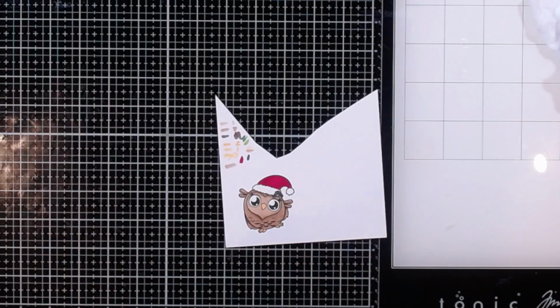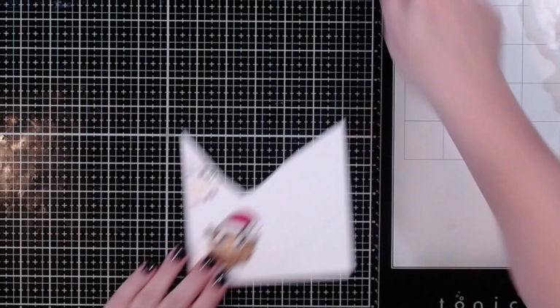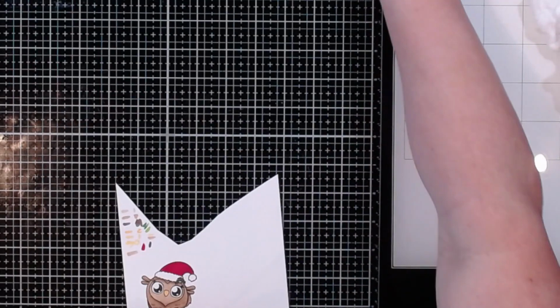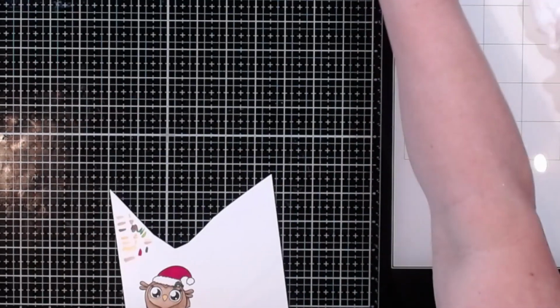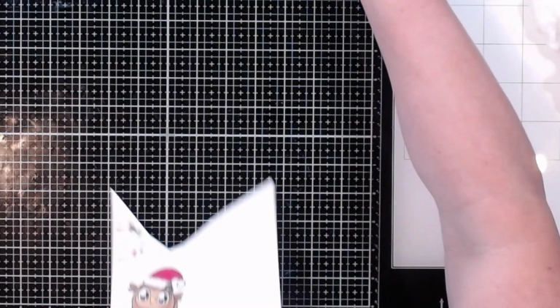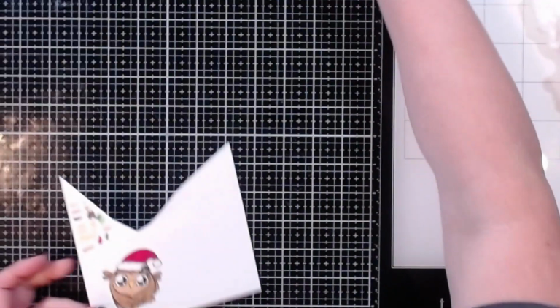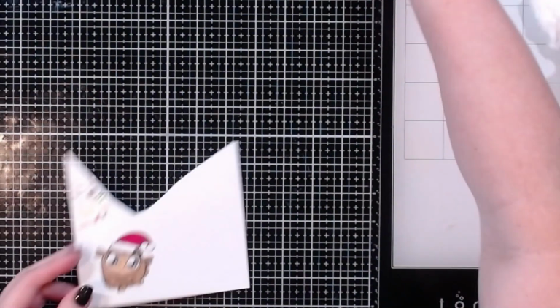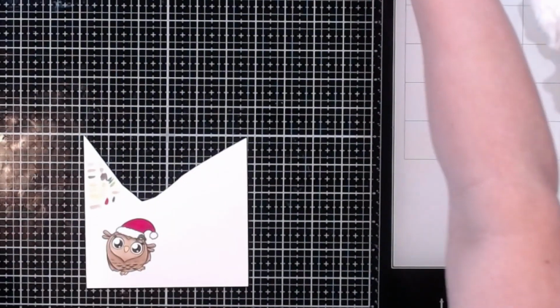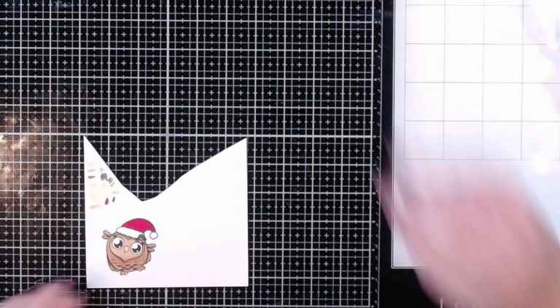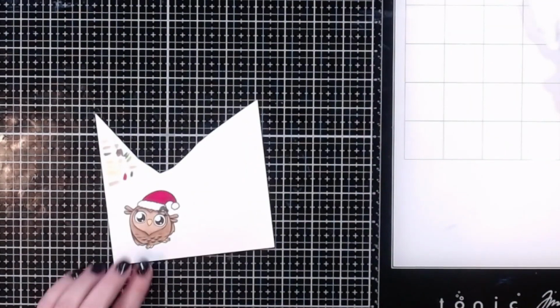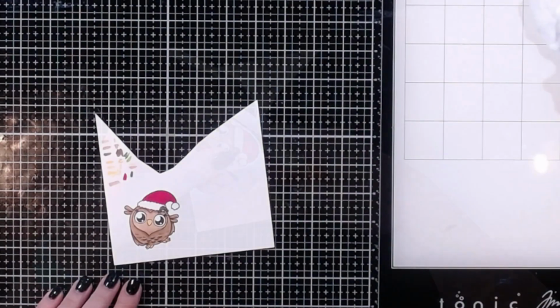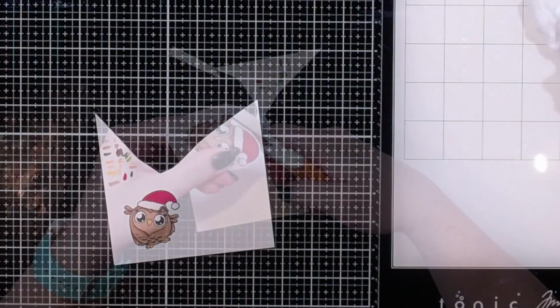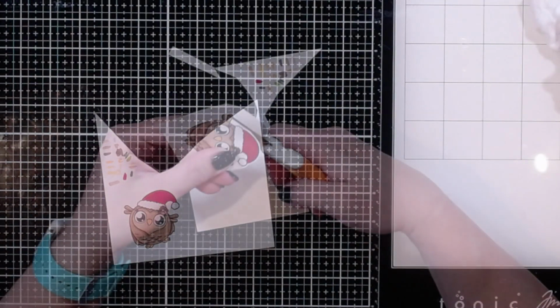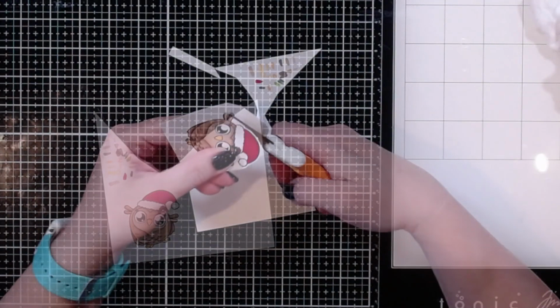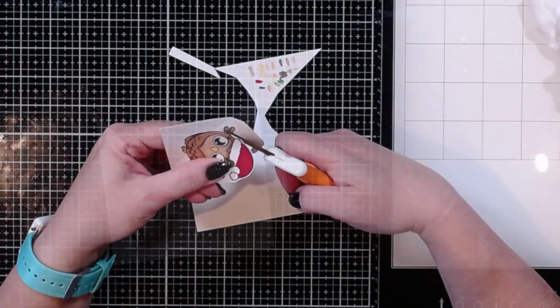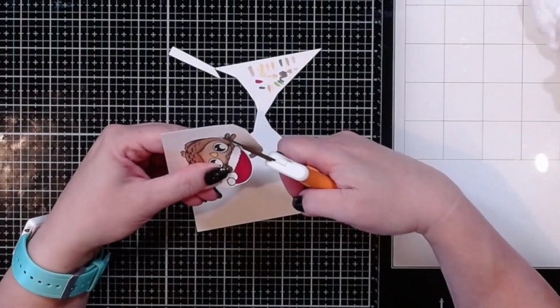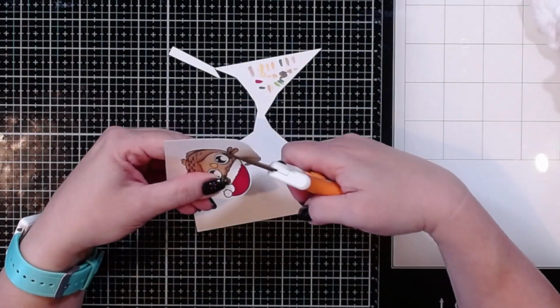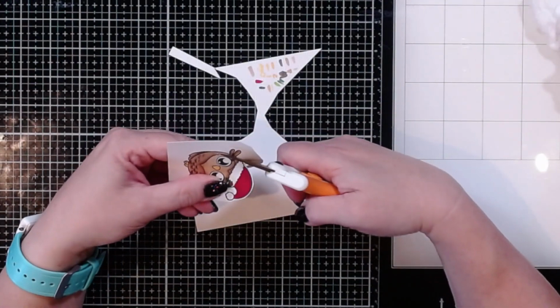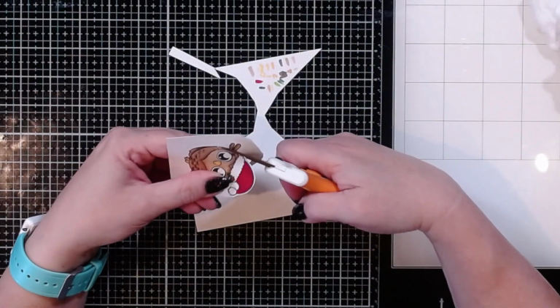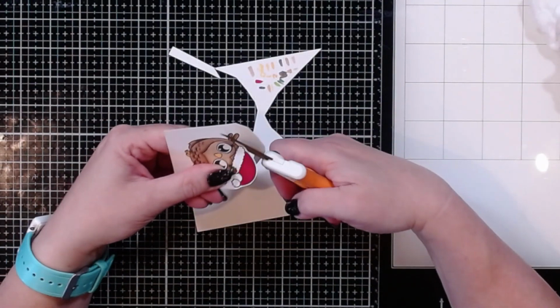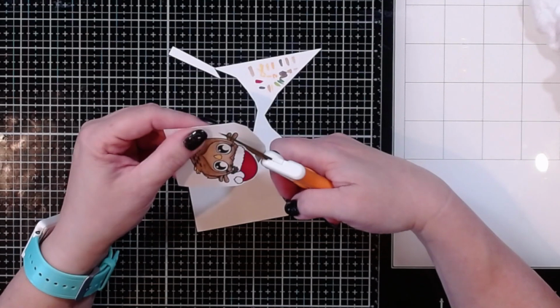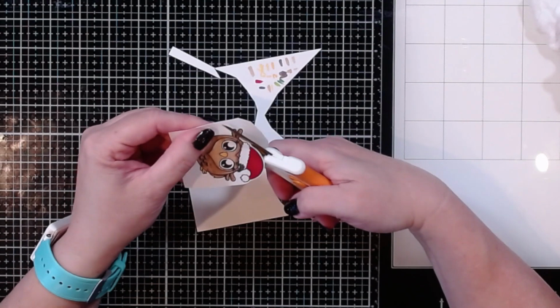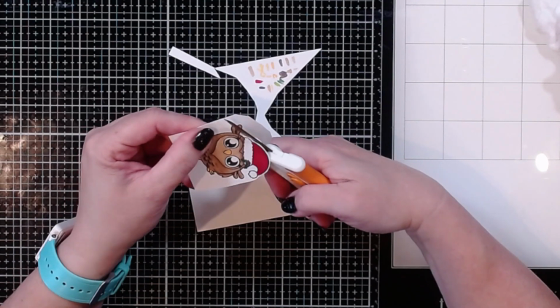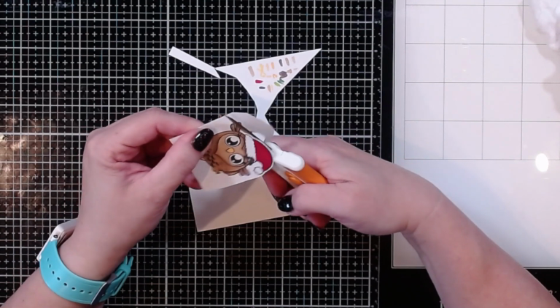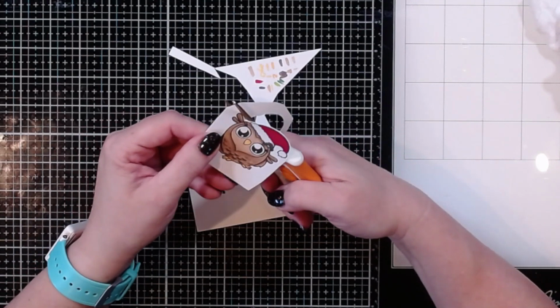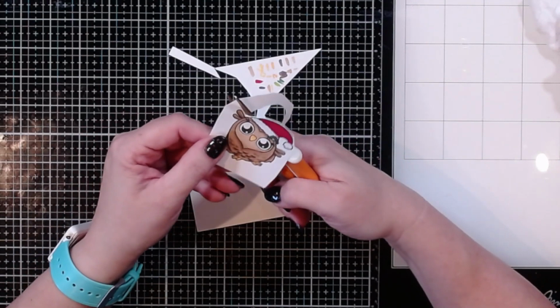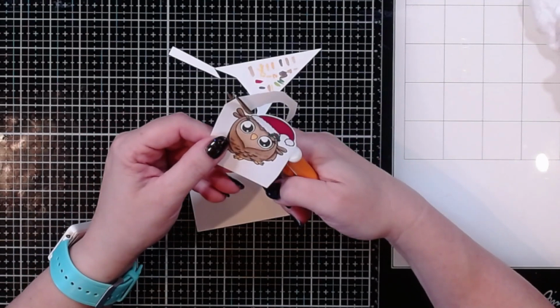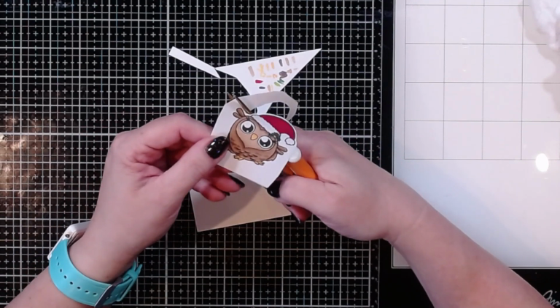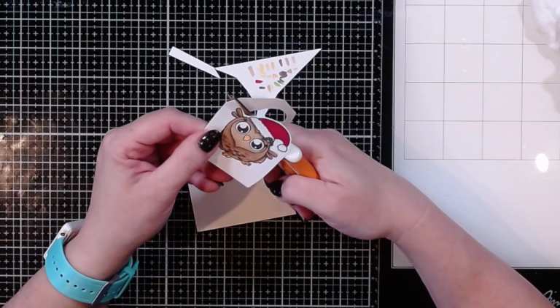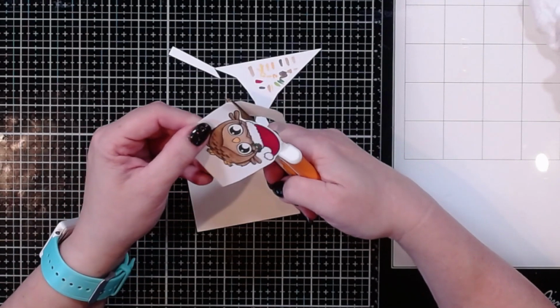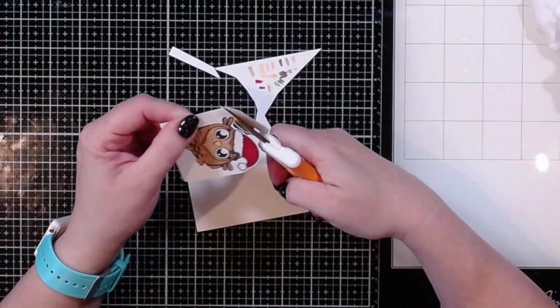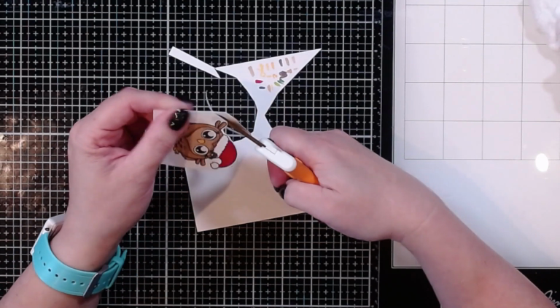Now I'm going to fussy cut out my little bird, leaving a little bit of a white border so it'll look like it was actually die cut.